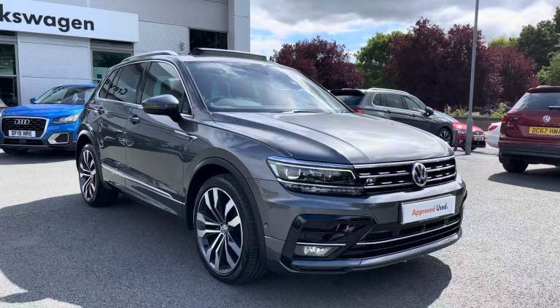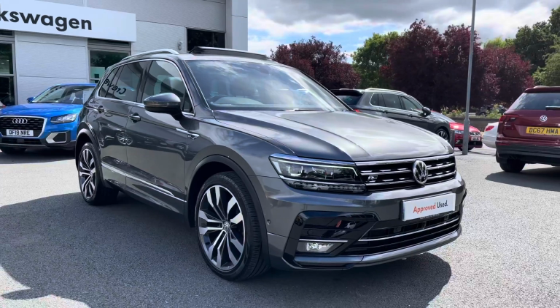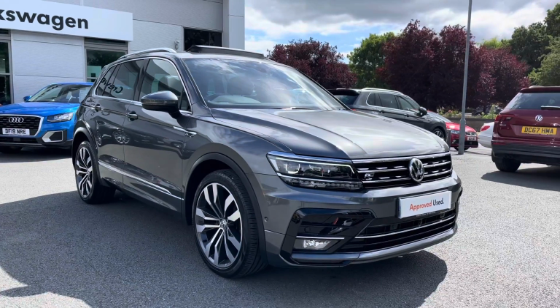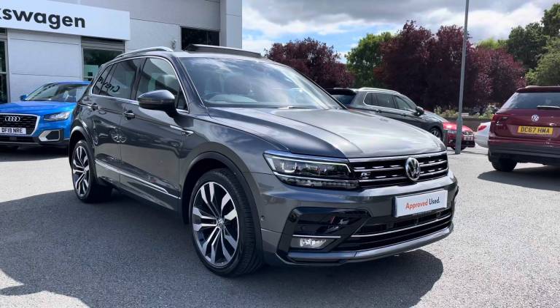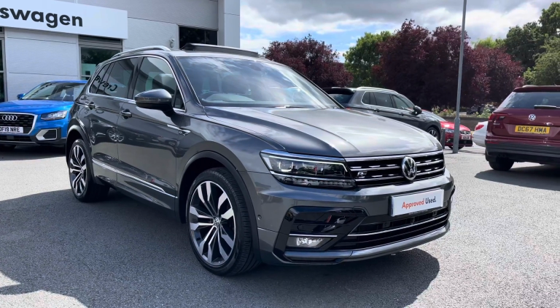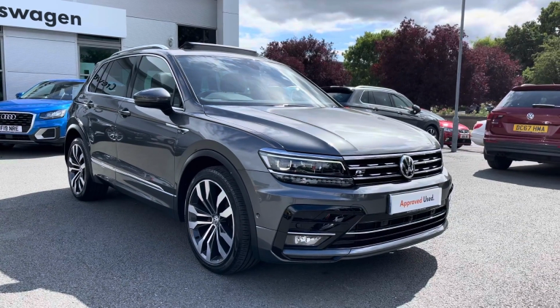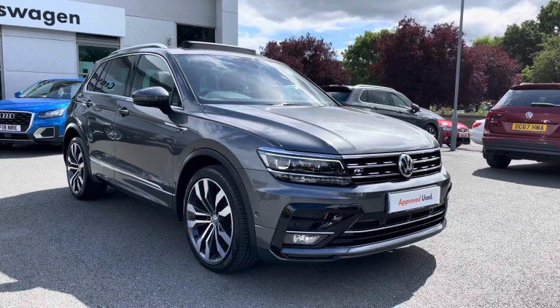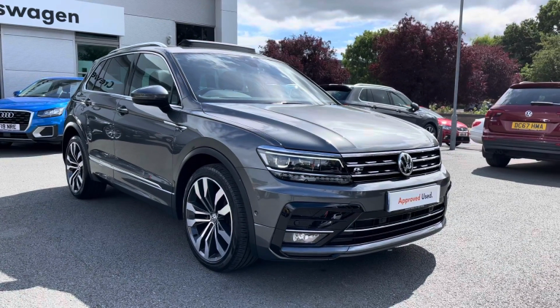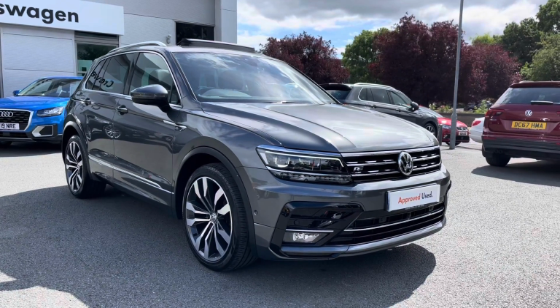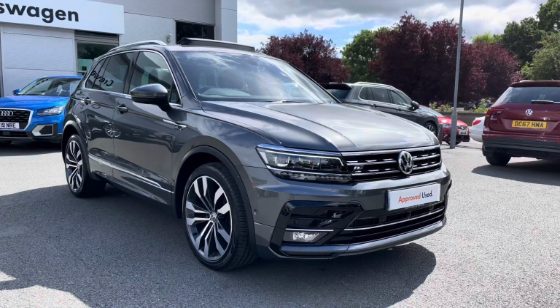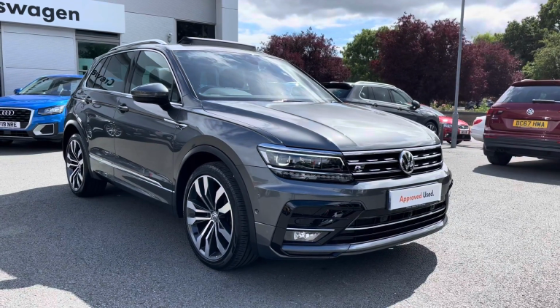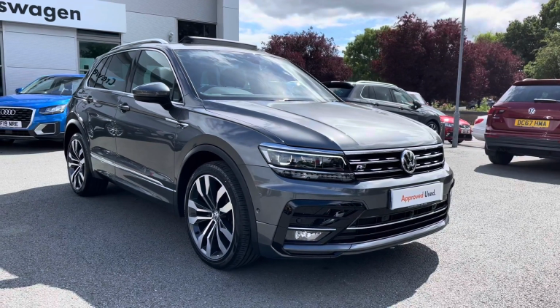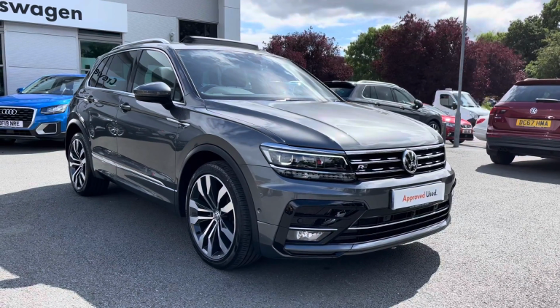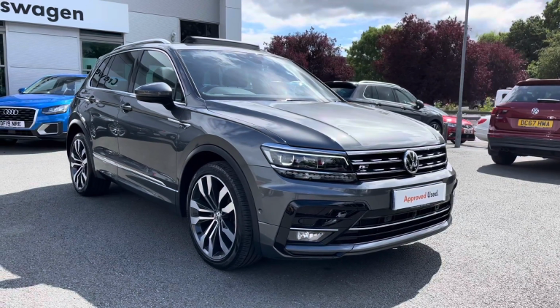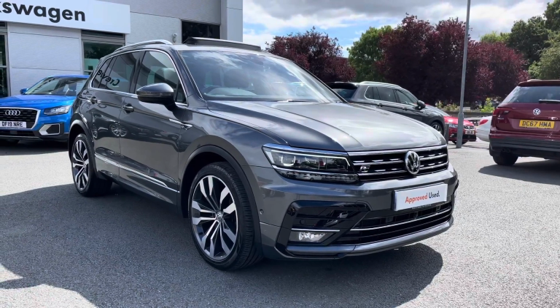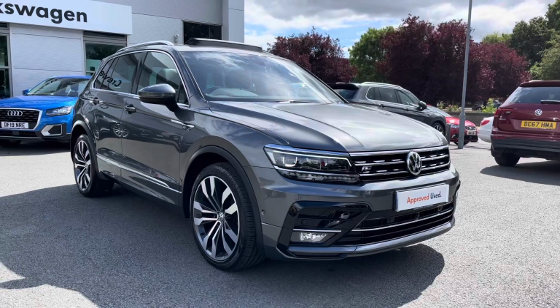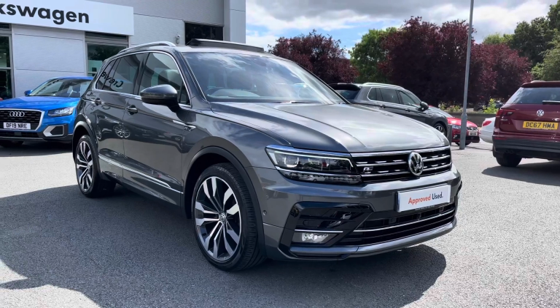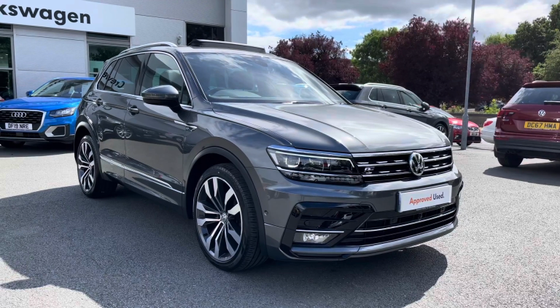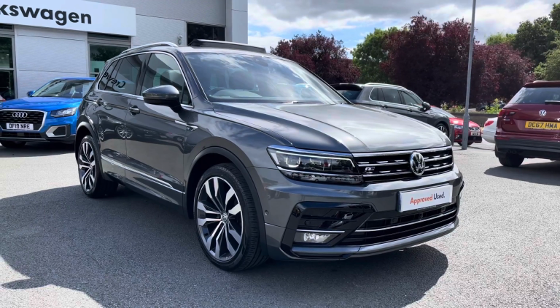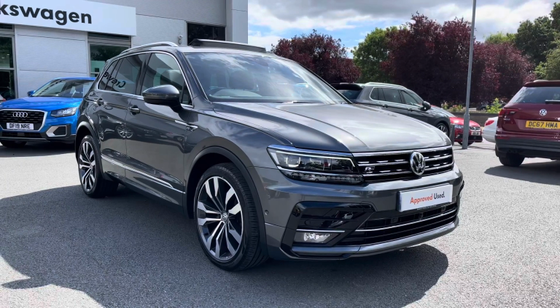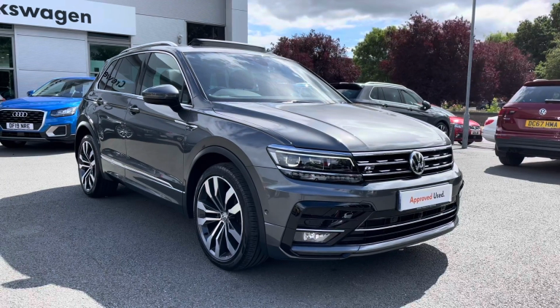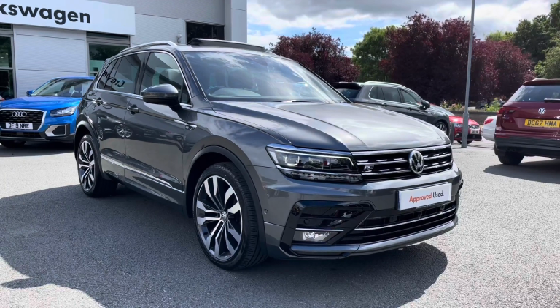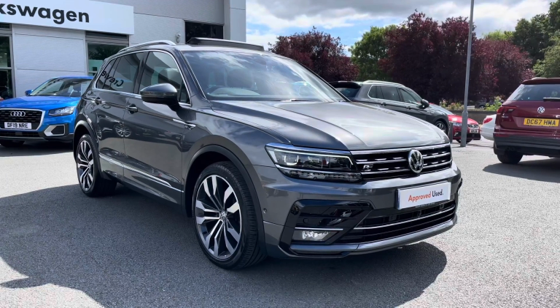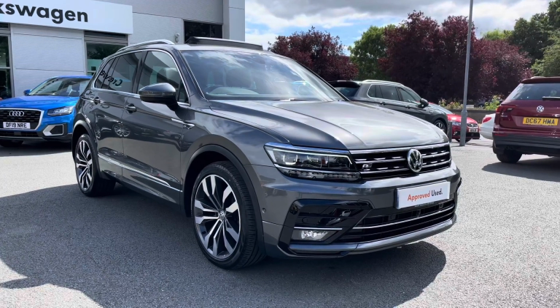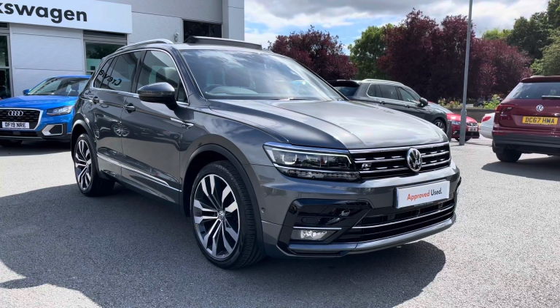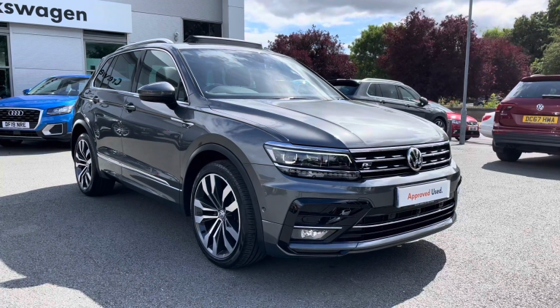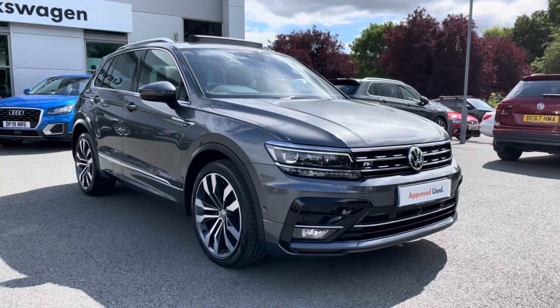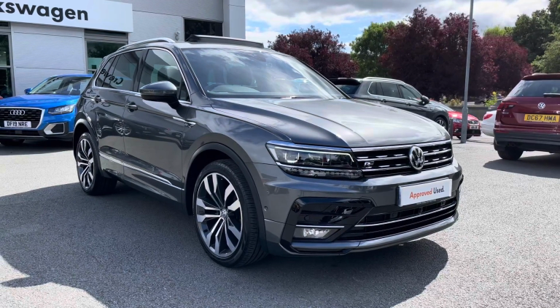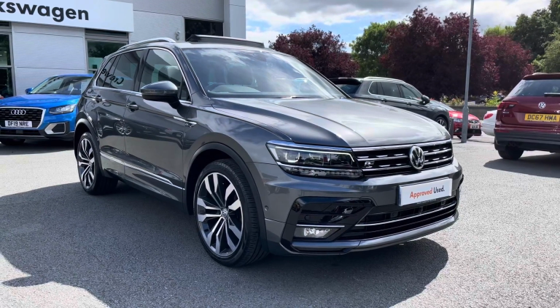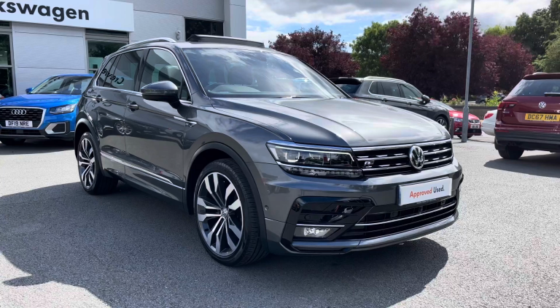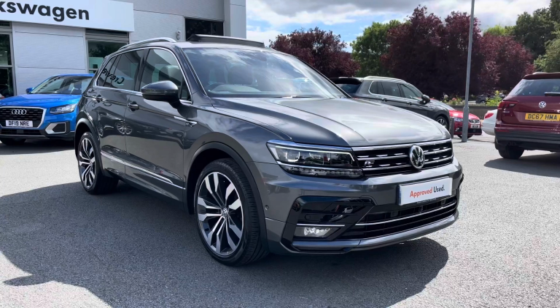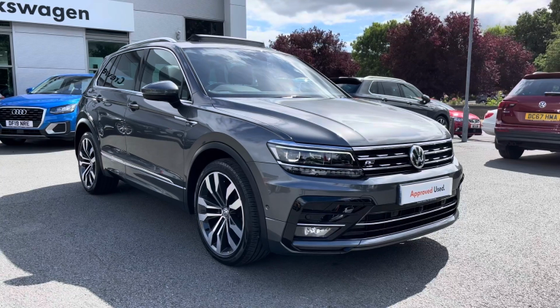Hello everyone and welcome to Crew Volkswagen. Today I'm going to show you around this lovely Tiguan R-Line we've got for sale, finished in a lovely indium grey metallic paintwork. It features a 2.0L TDI diesel engine producing 150 PS with a 7-speed DSG automatic gearbox.